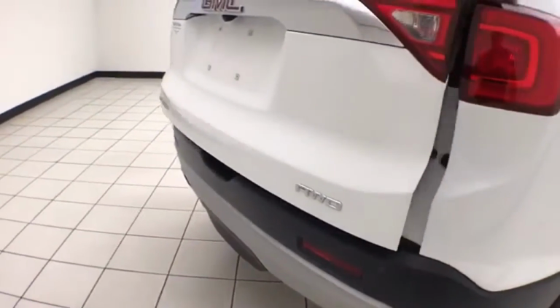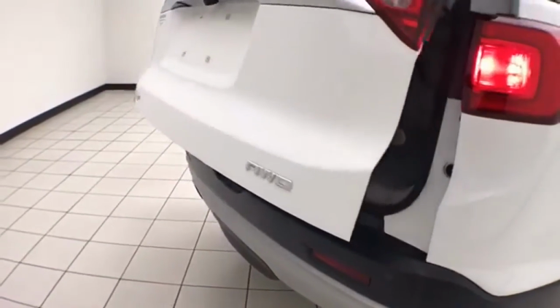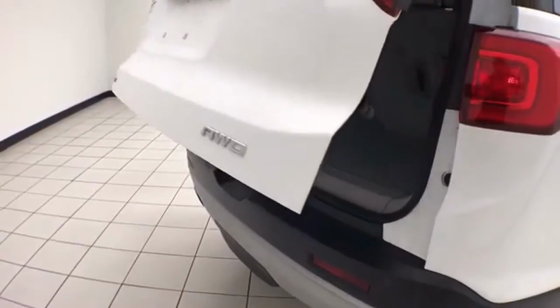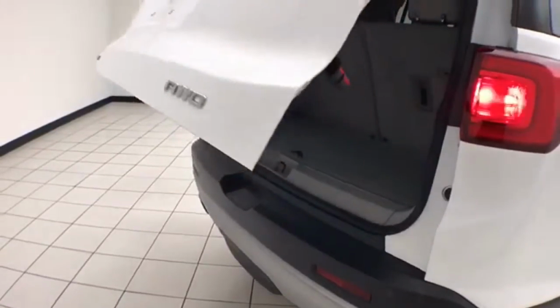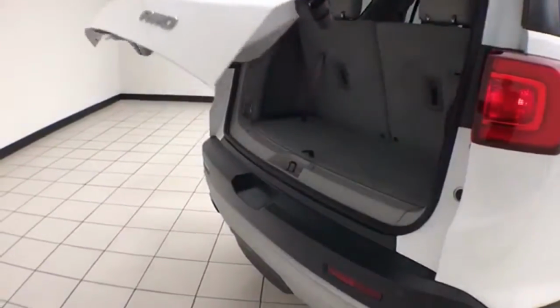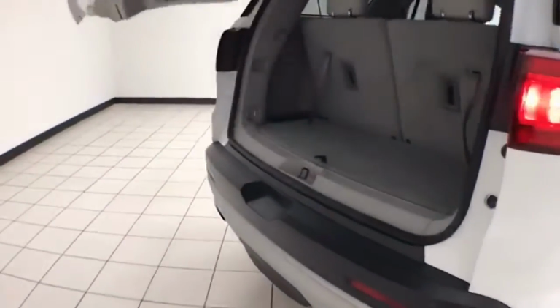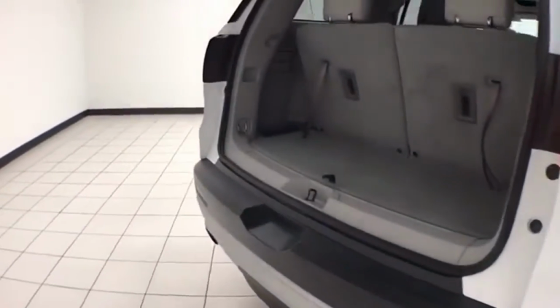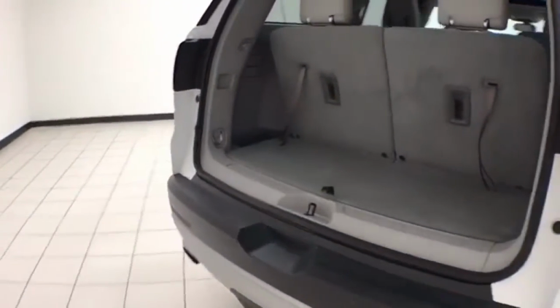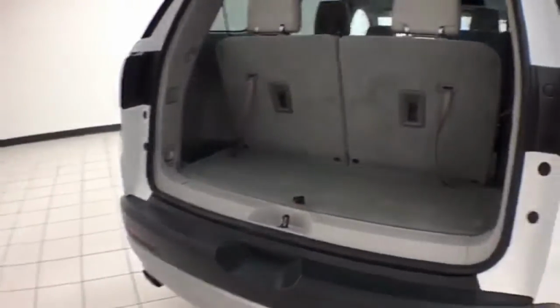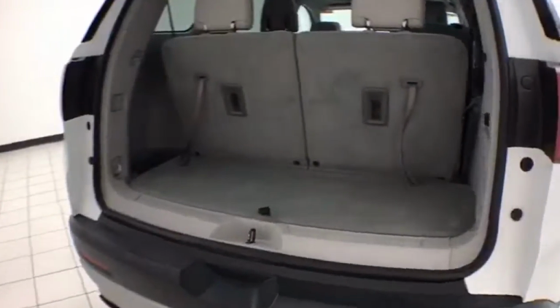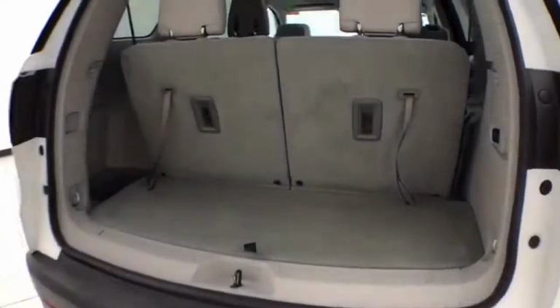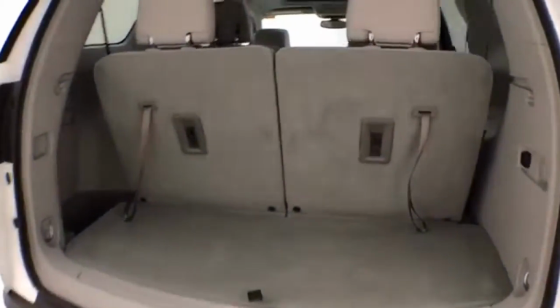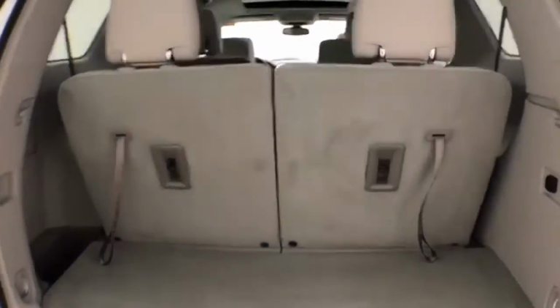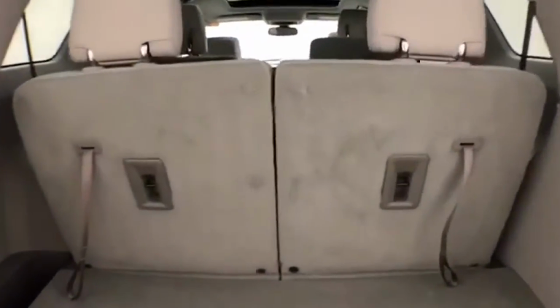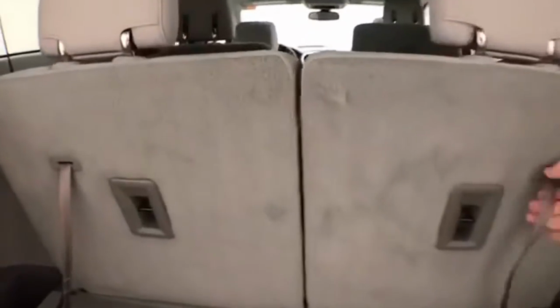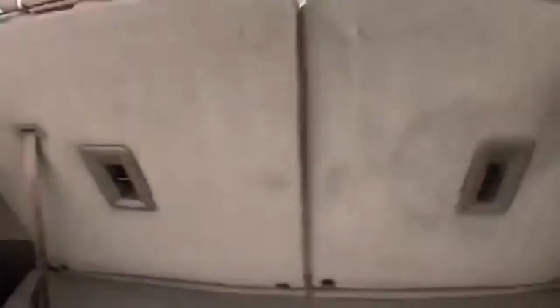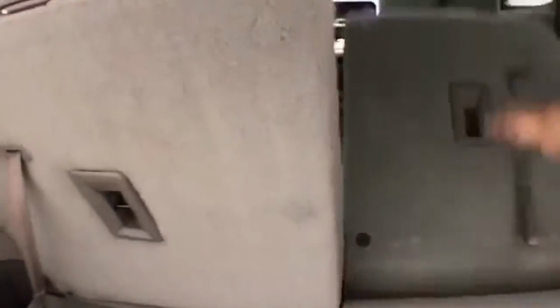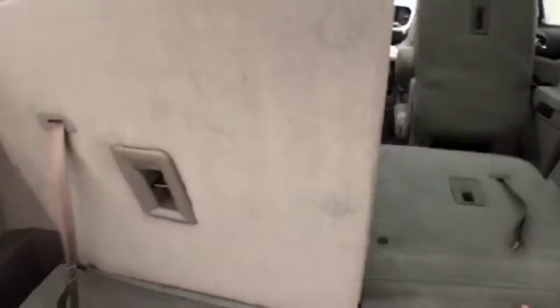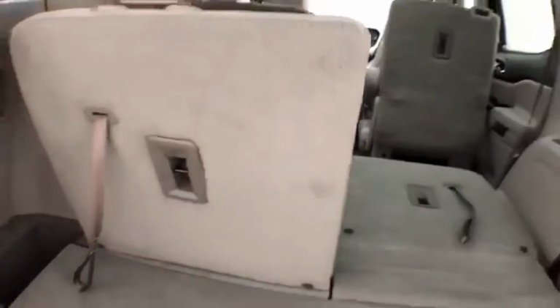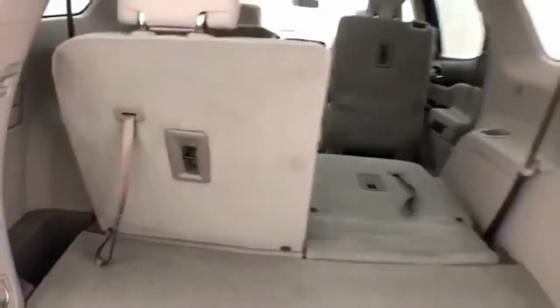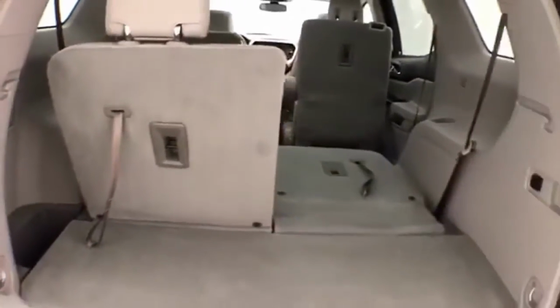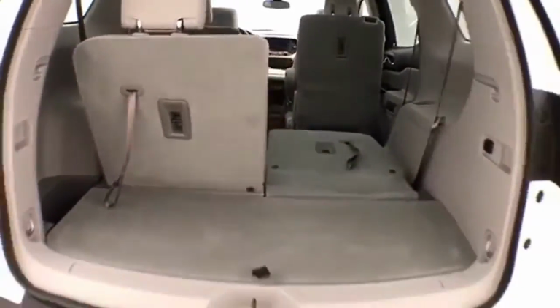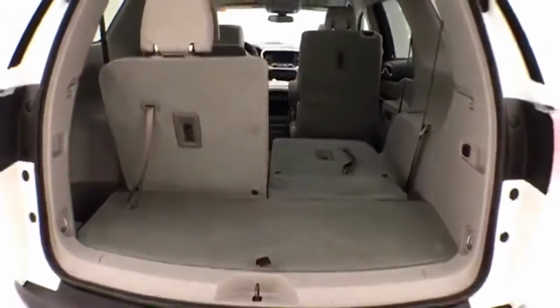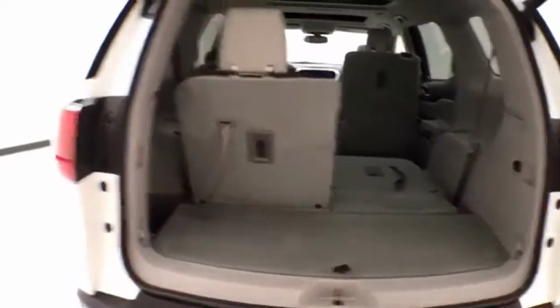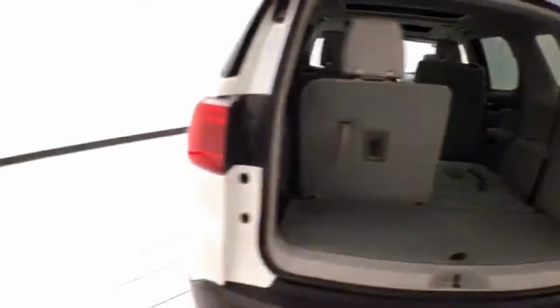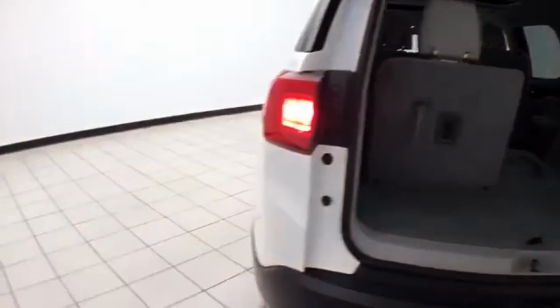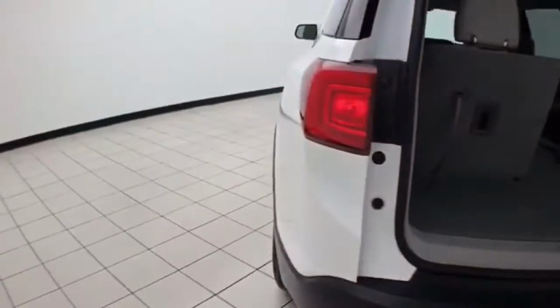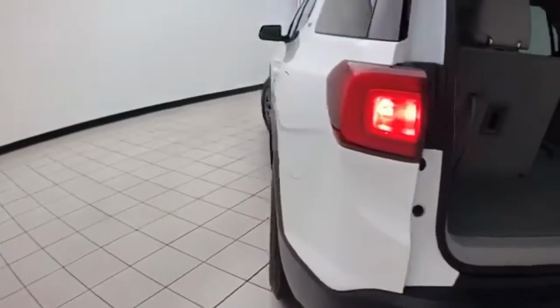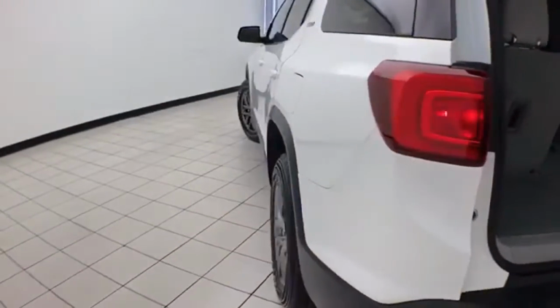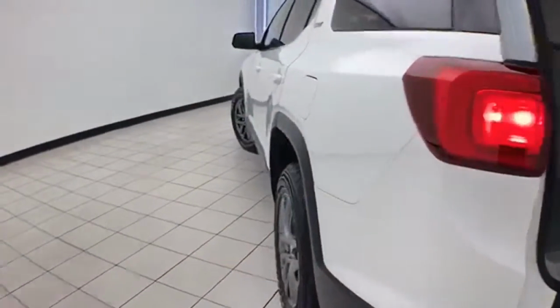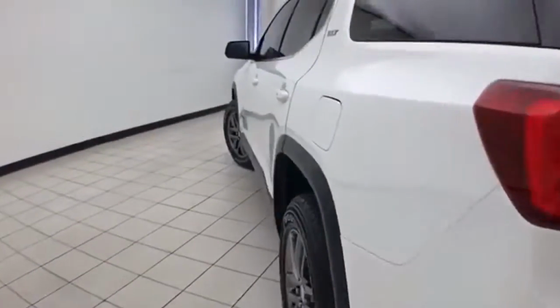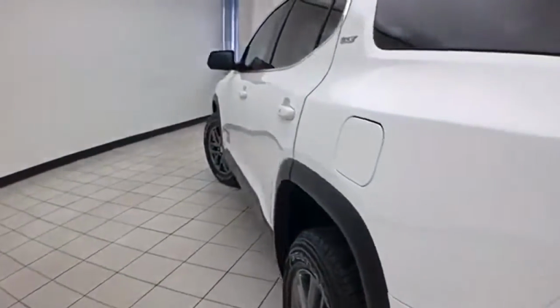Power liftgate for convenience. Ample storage behind the third row with a 50/50 split folding seat that folds flat easily, giving you a lot of flexibility for cargo and passengers. And very clean — no dents or dings in the body.